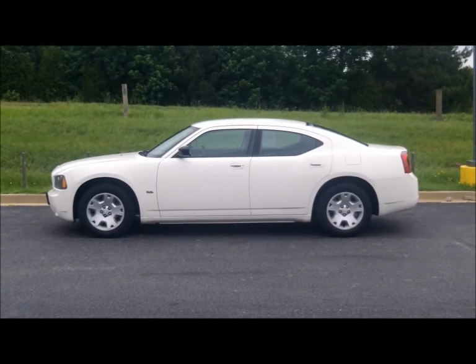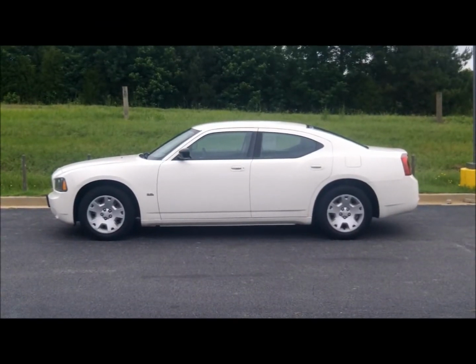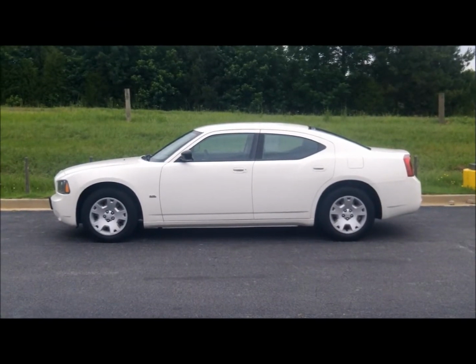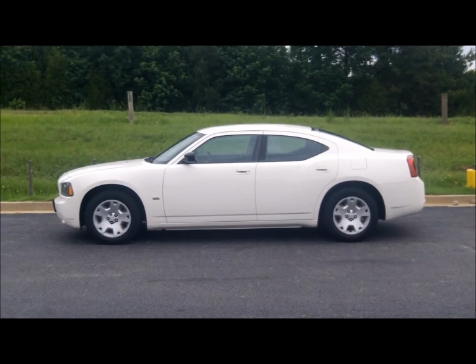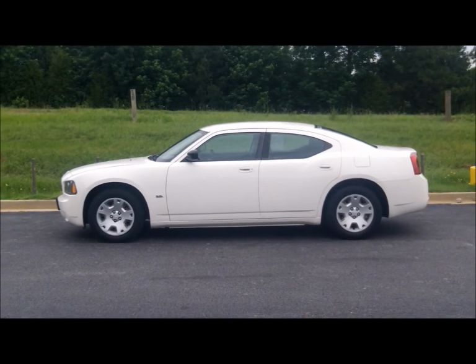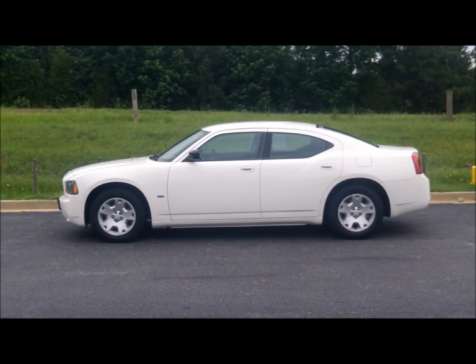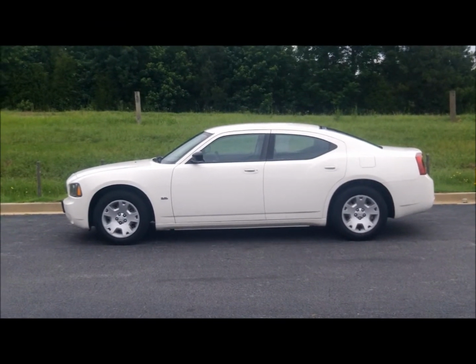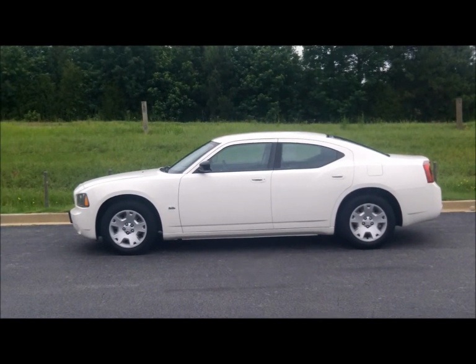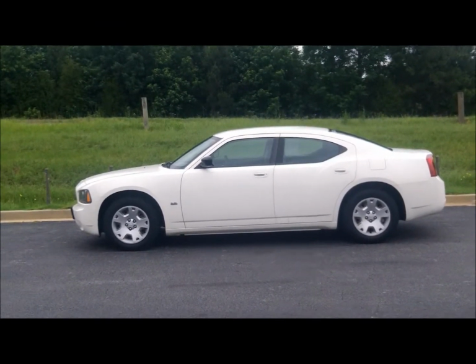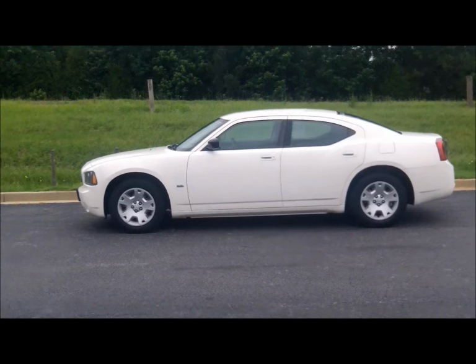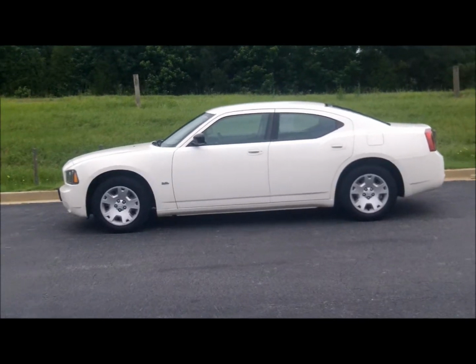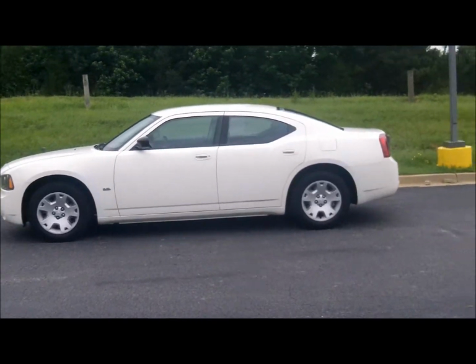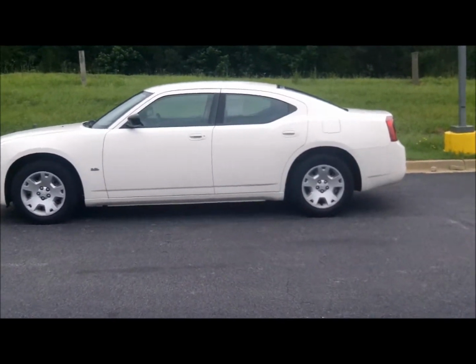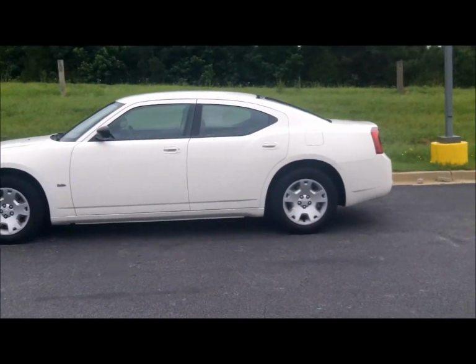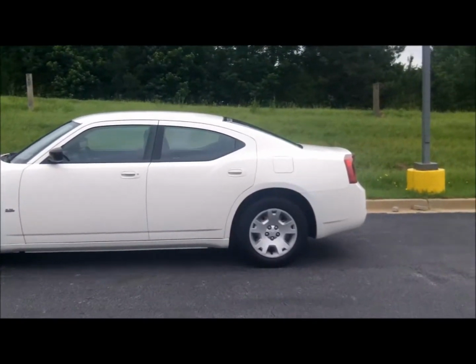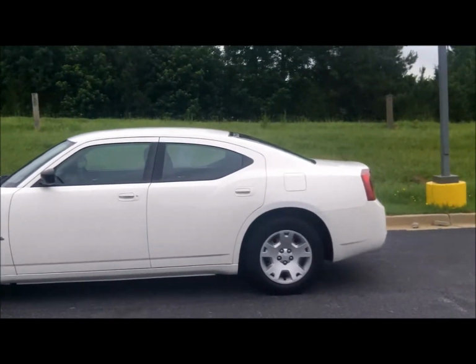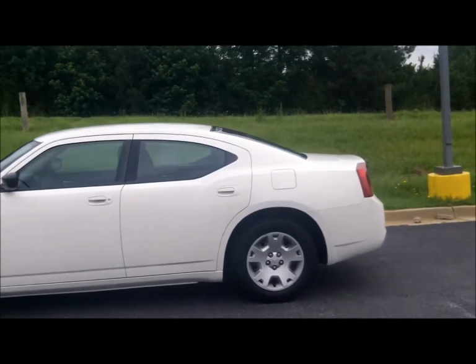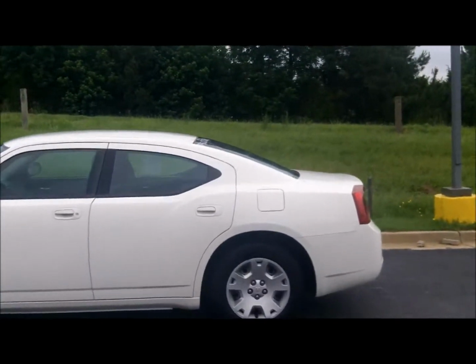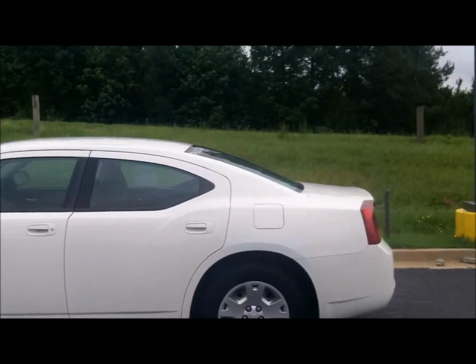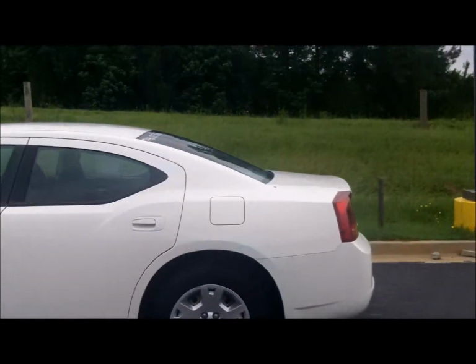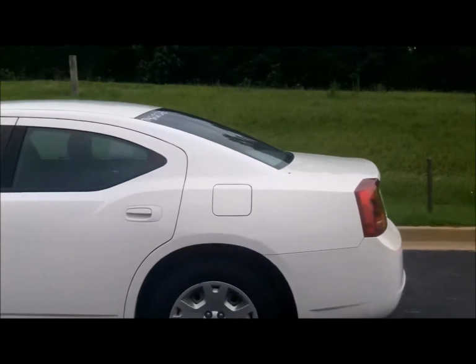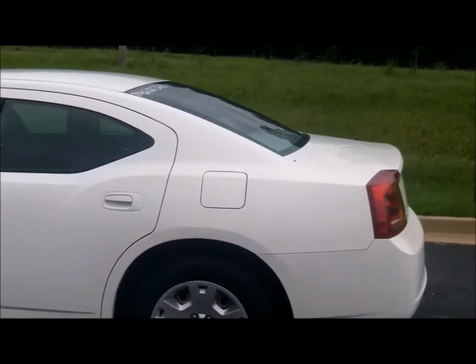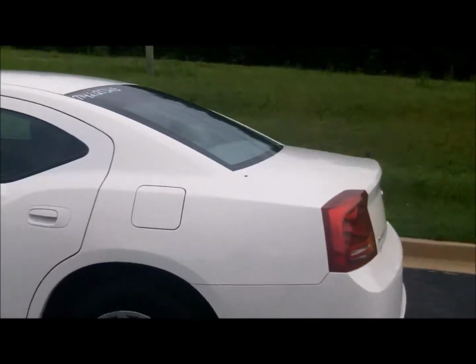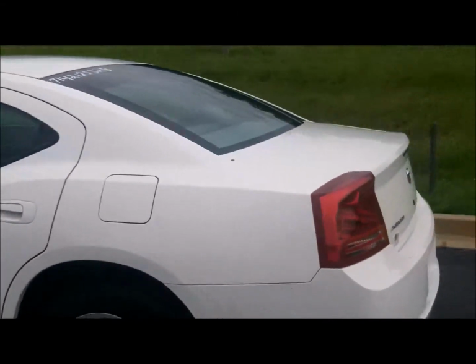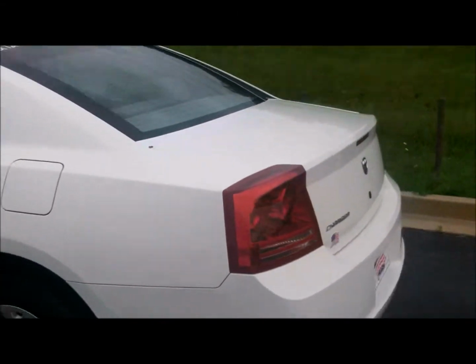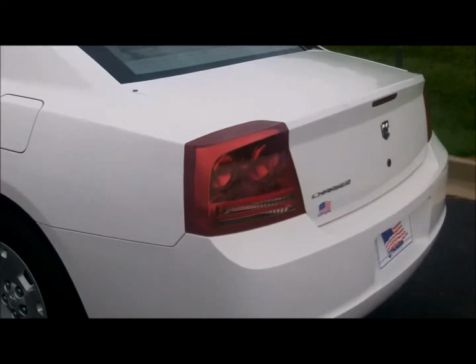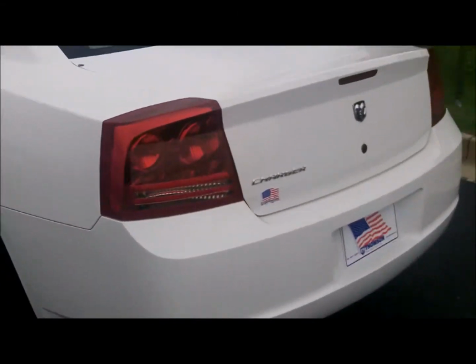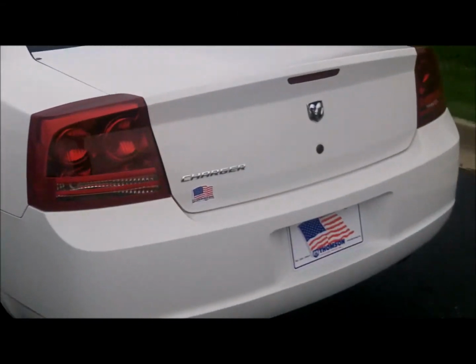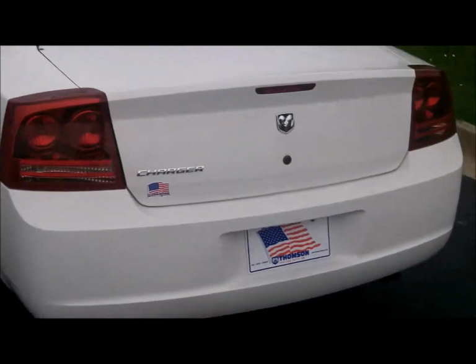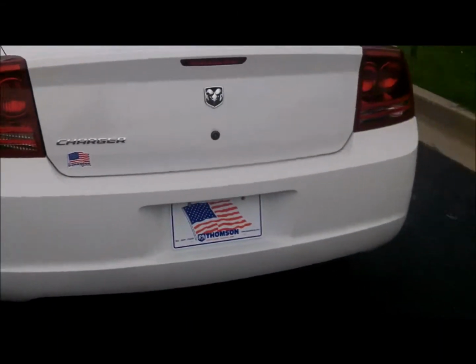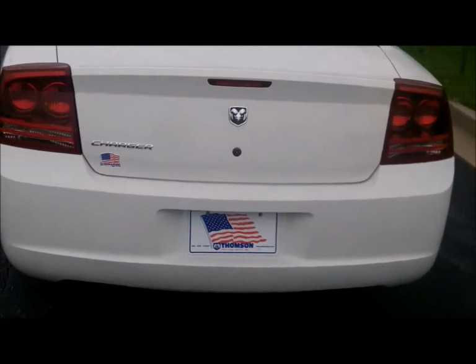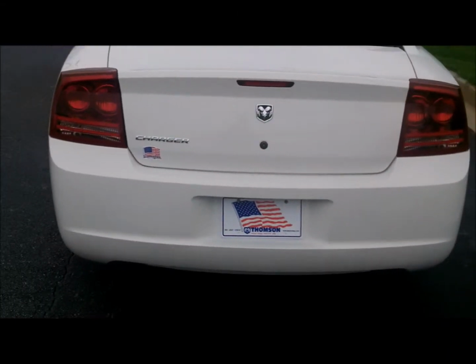Hello, we got a 2007 Dodge Charger. This particular one has a 3.5 liter V6 engine, just over 100,000 miles, but it's definitely been checked out through our service department. She is good to go for a long time to come.